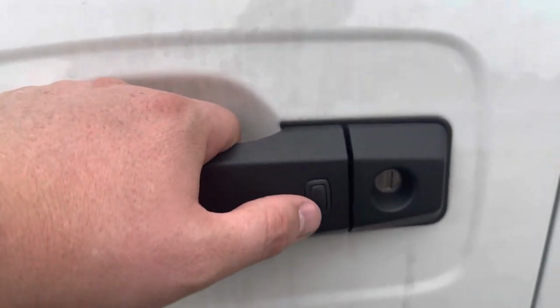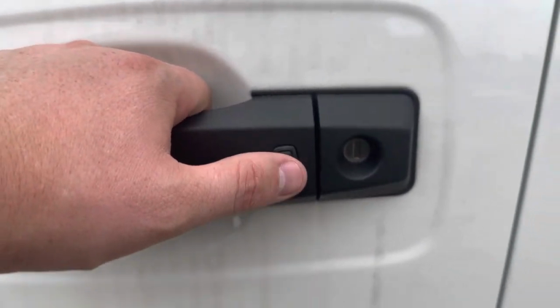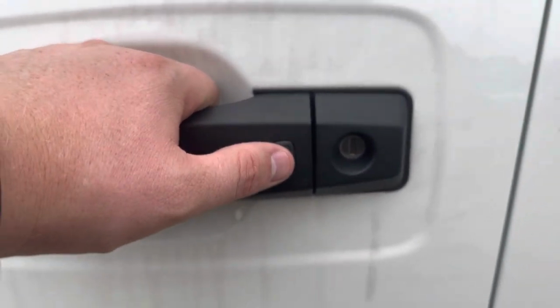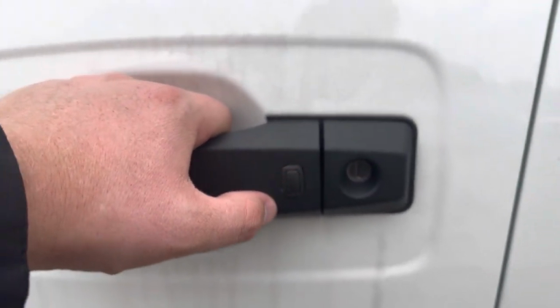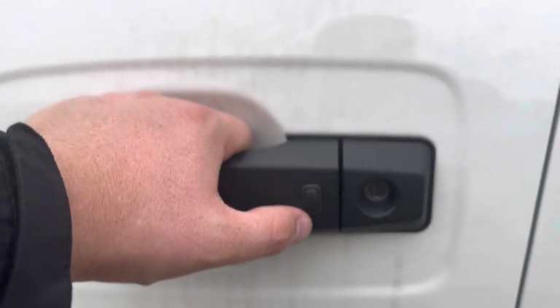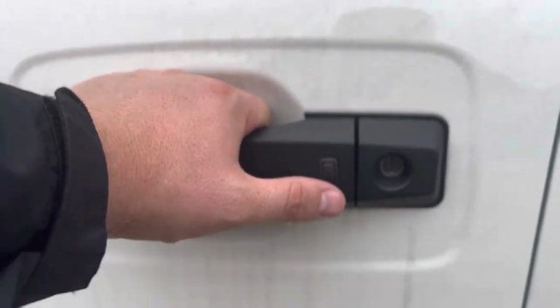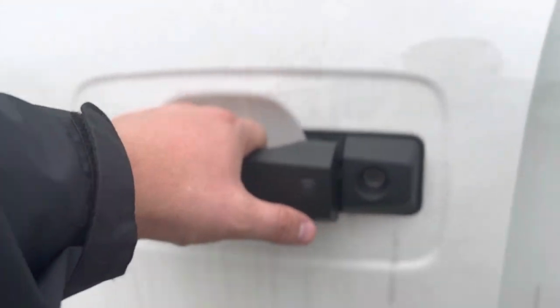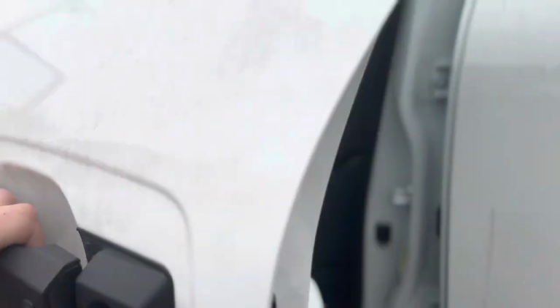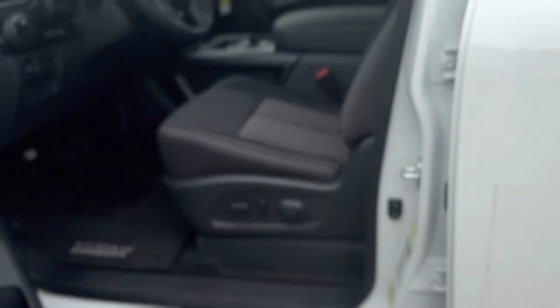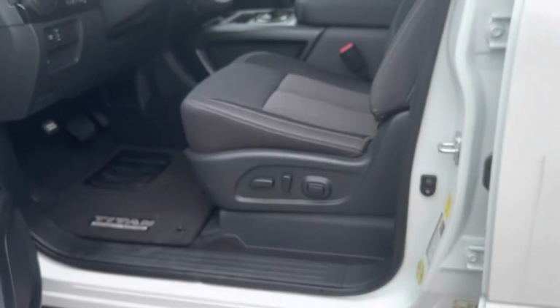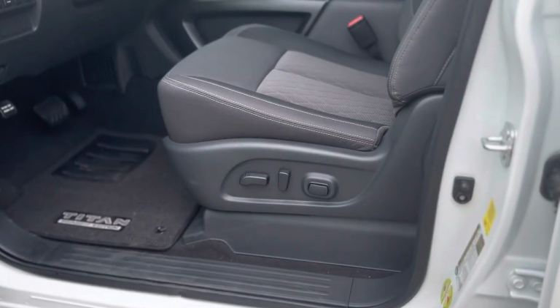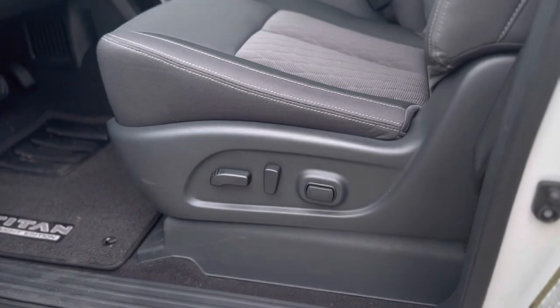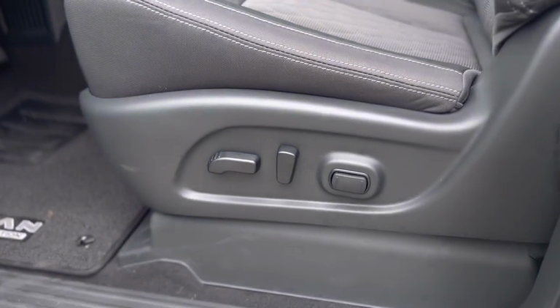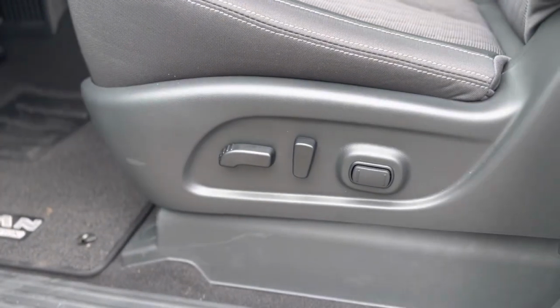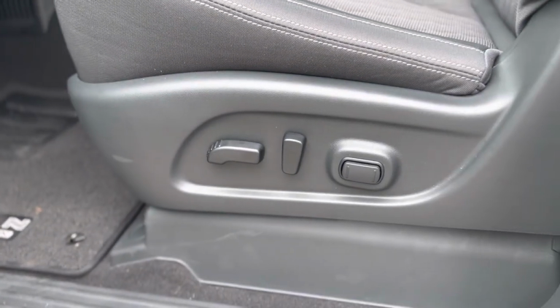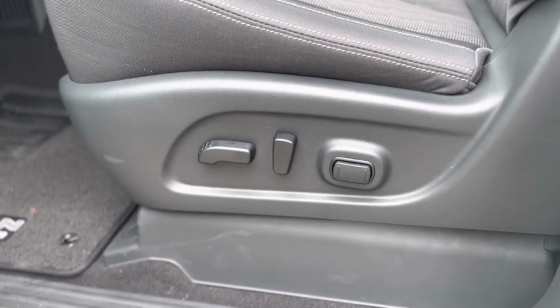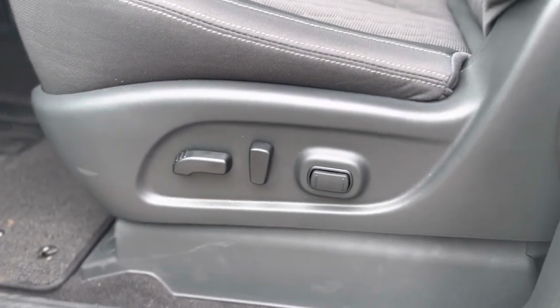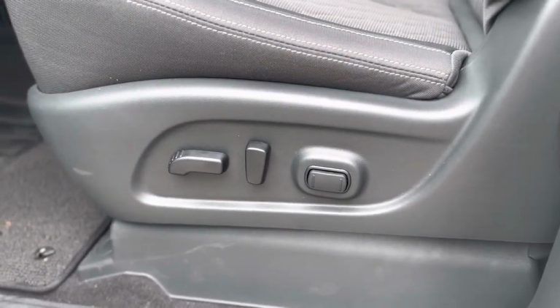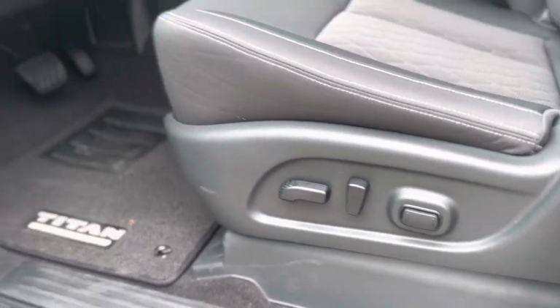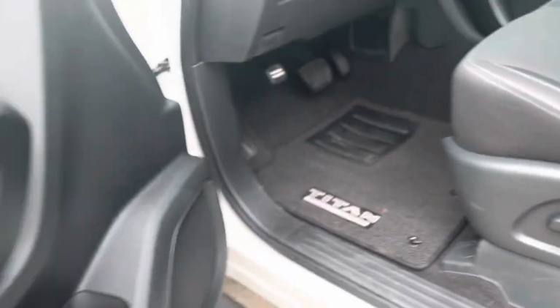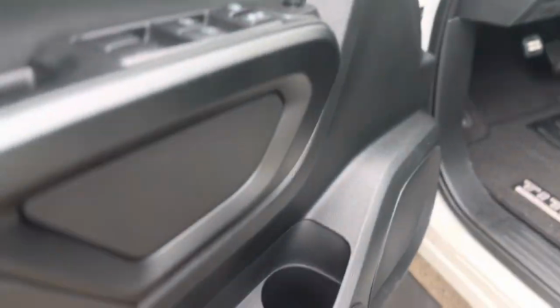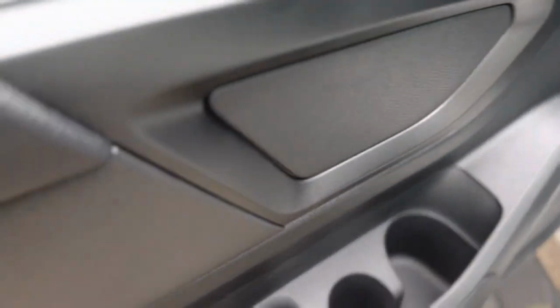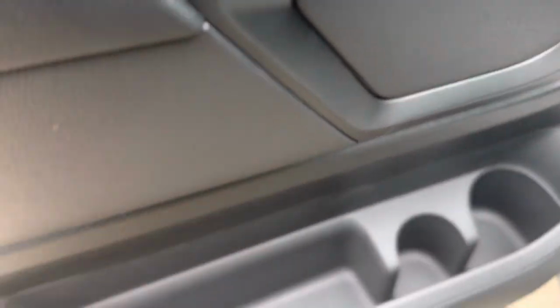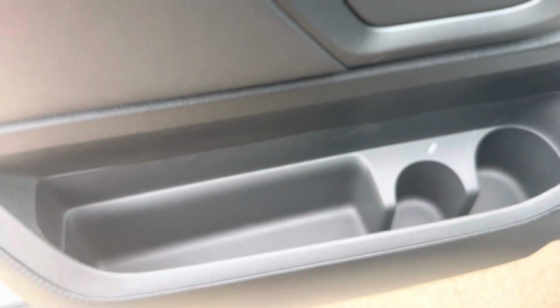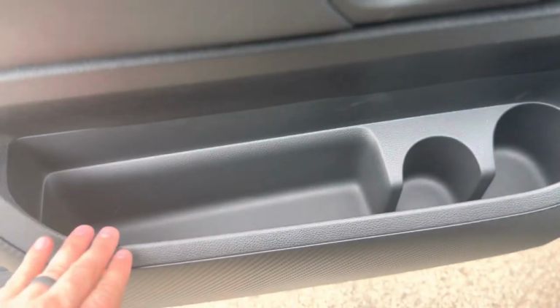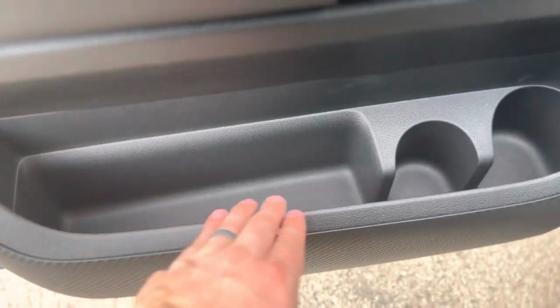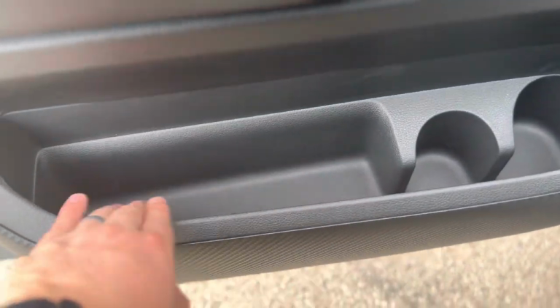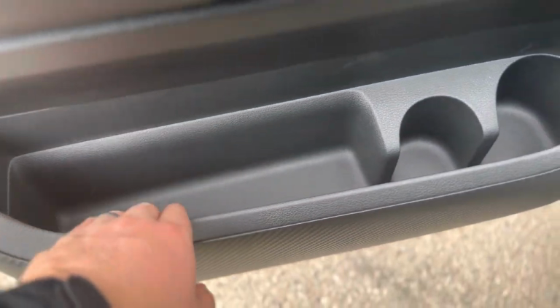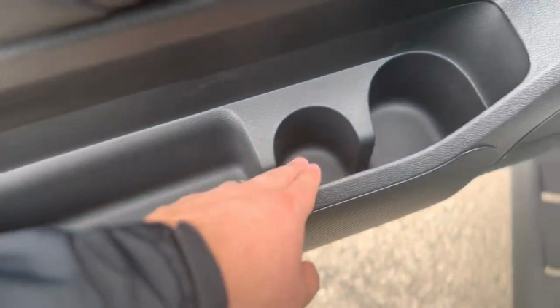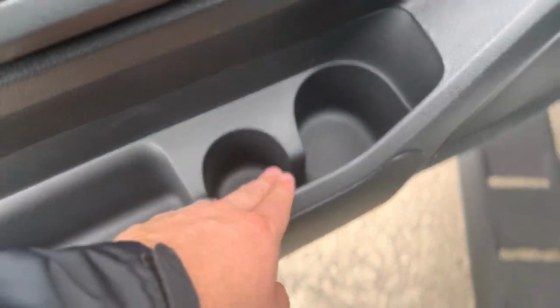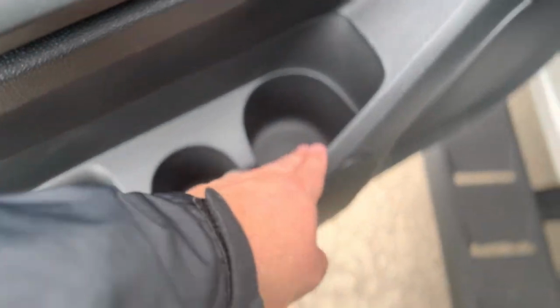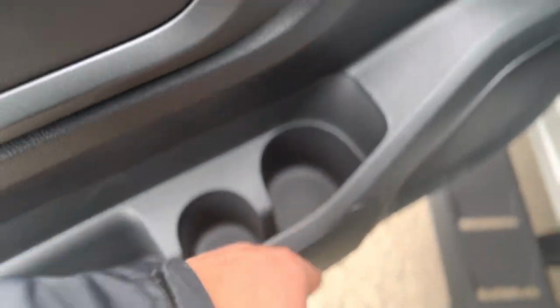You have this button here on both front door handles that works with the intelligent key system. Your driver's seat is a powered driver's seat with lumbar support. On both your front two doors you have a storage compartment, a bottle holder, and a cup holder.